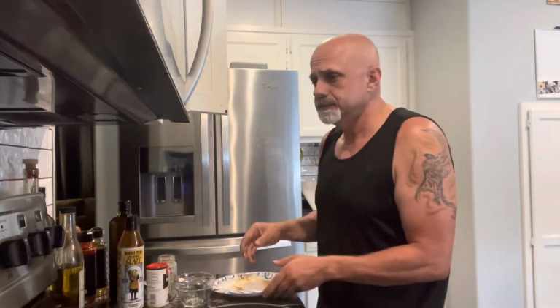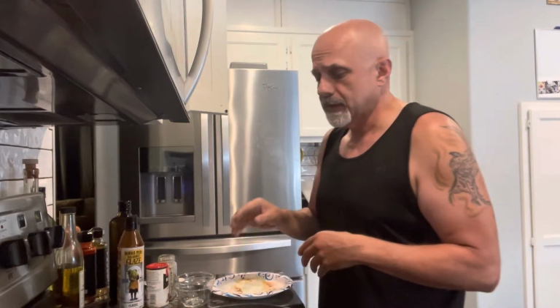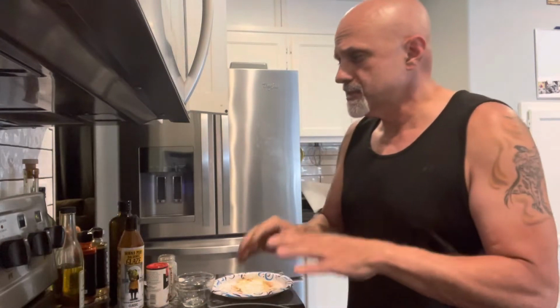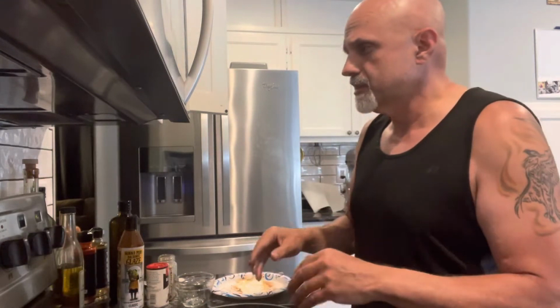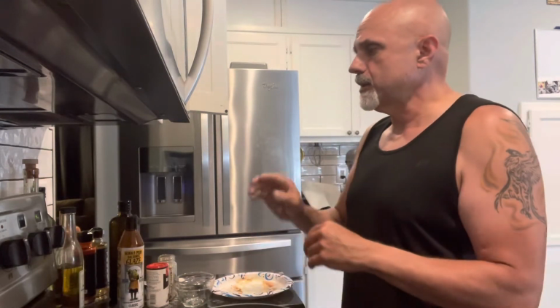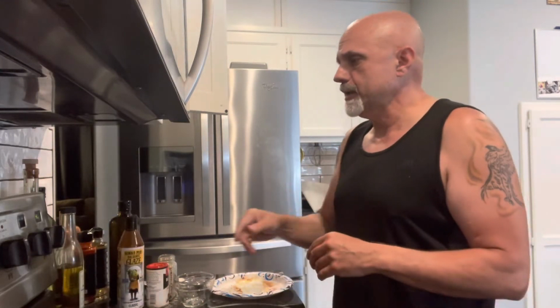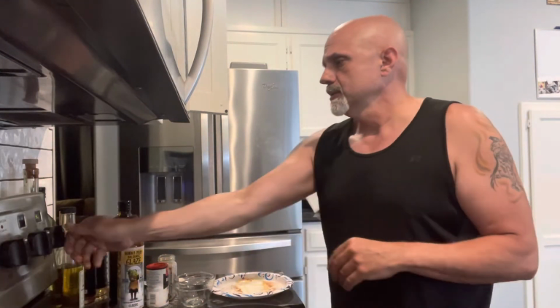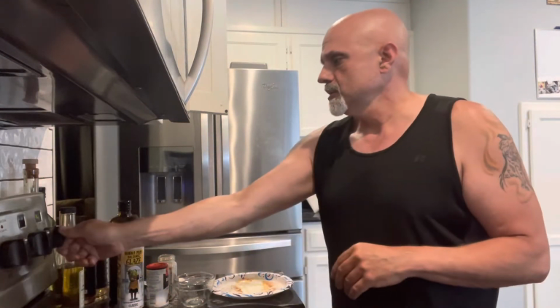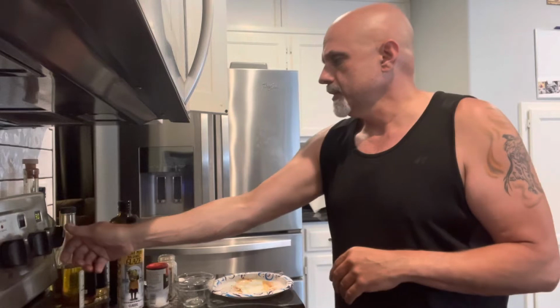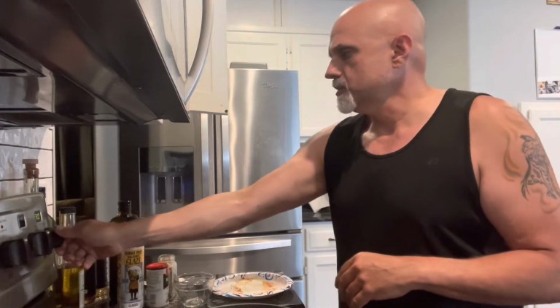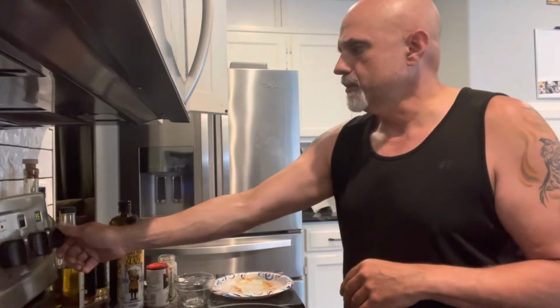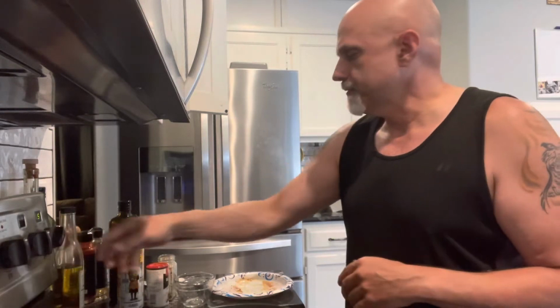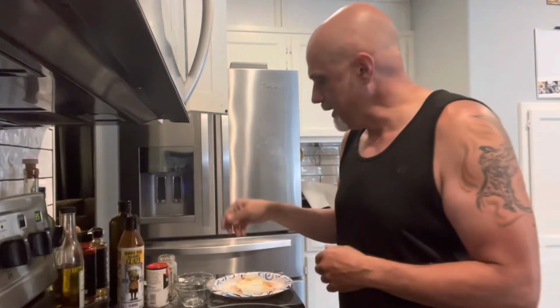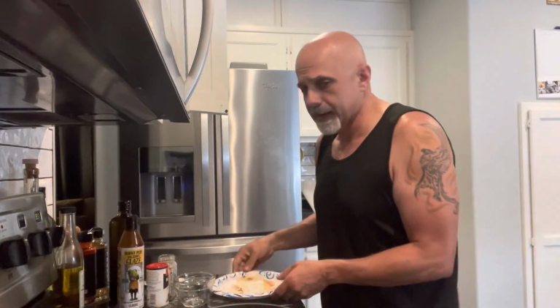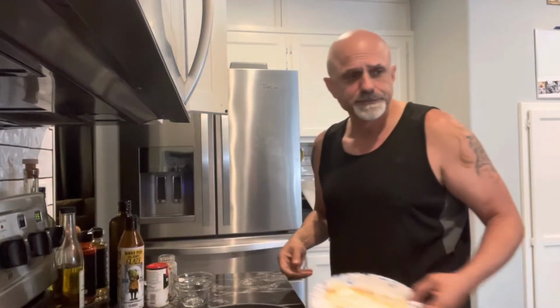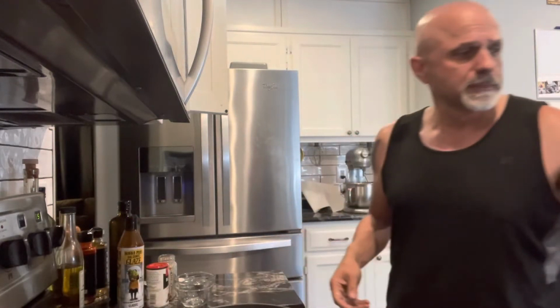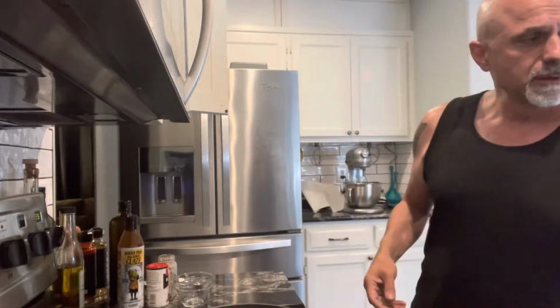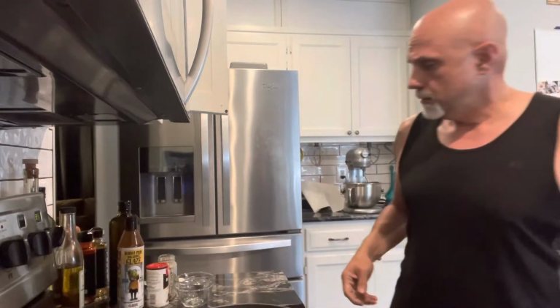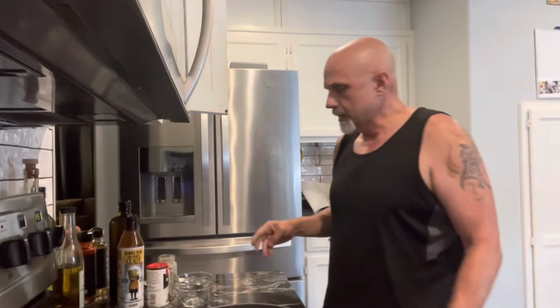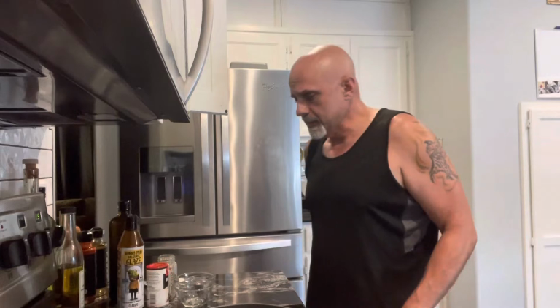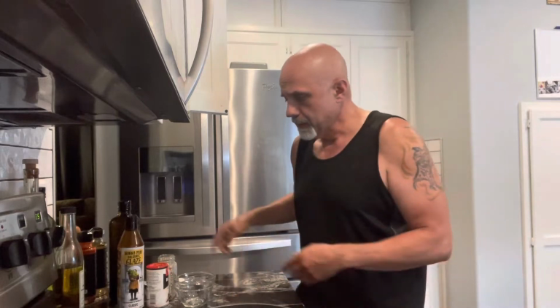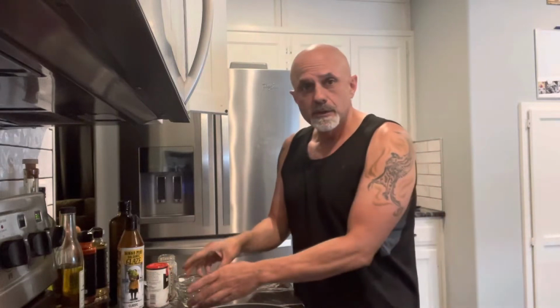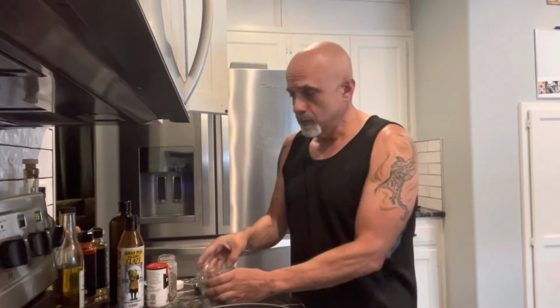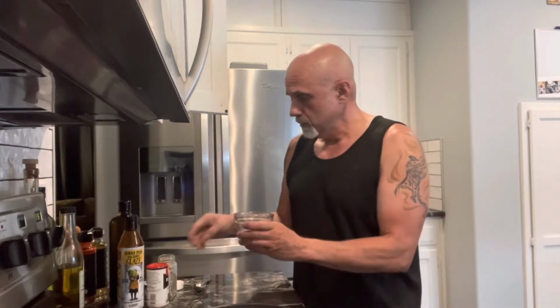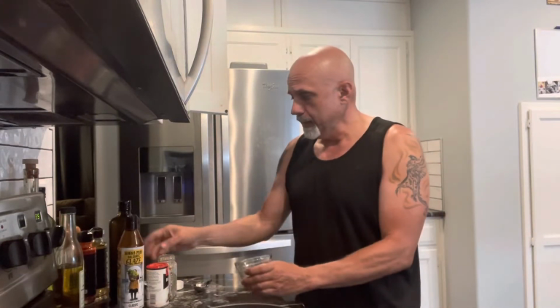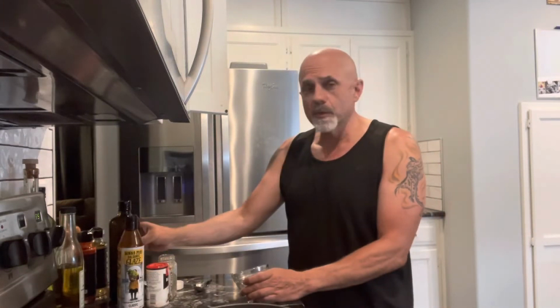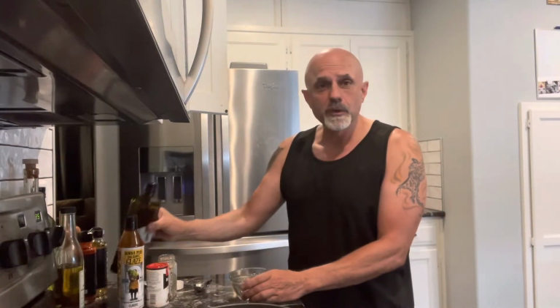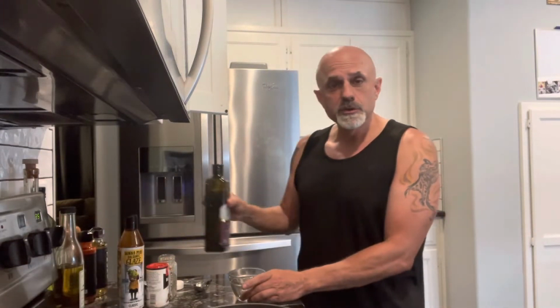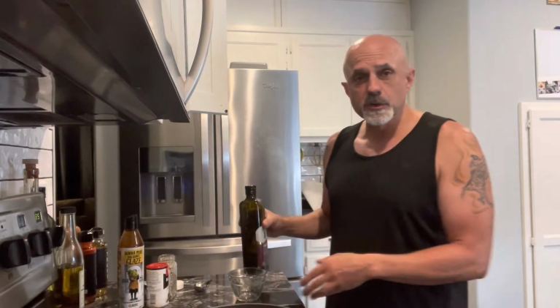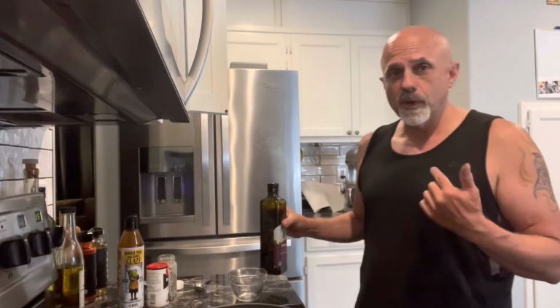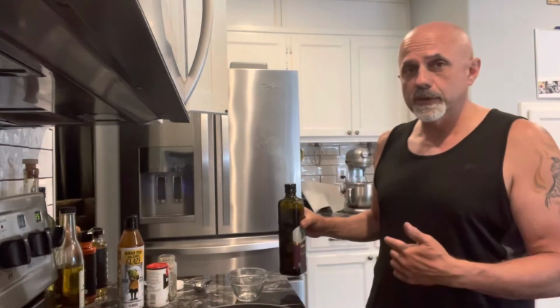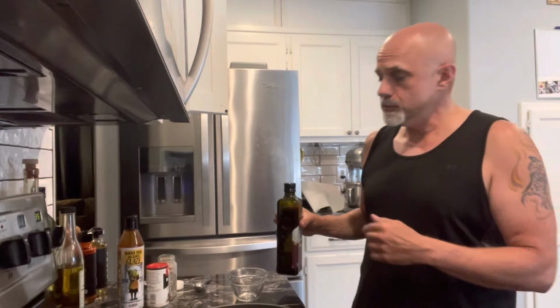This is going to sit there for about two minutes, so I'll turn that down just a little bit. I have it on eight and a half. If you remember — two thirds to one third ratio.